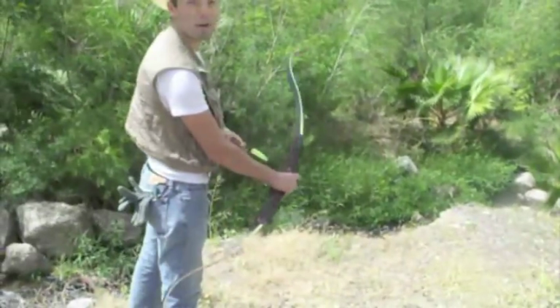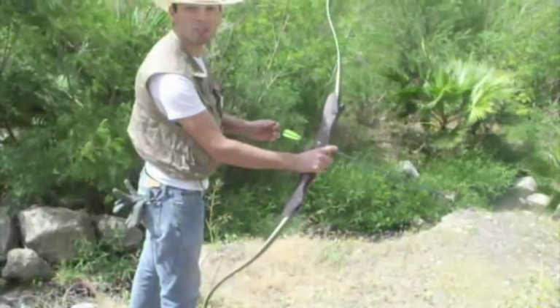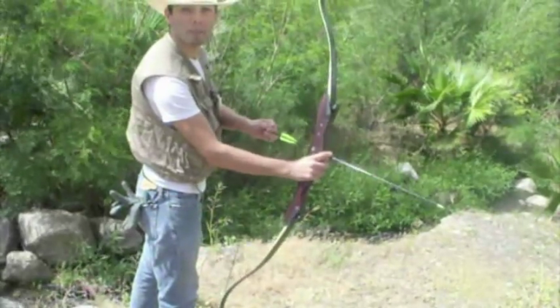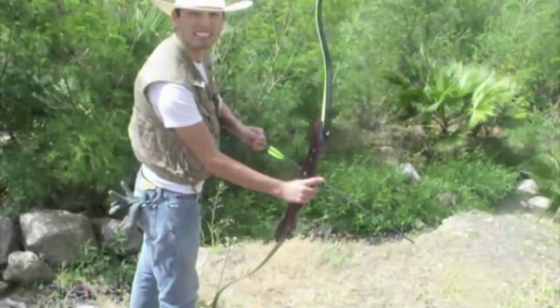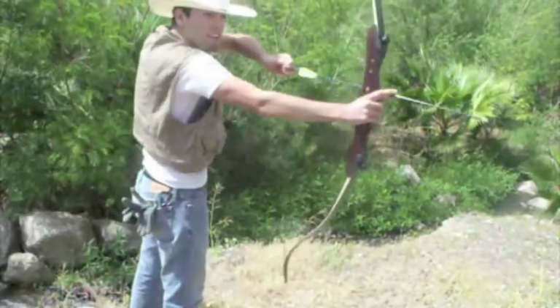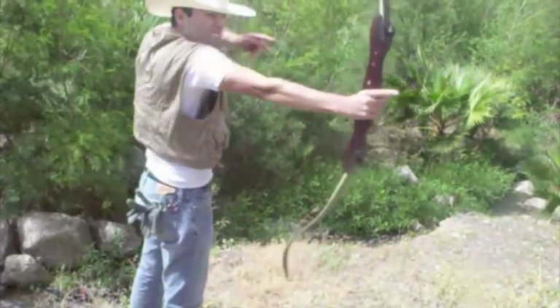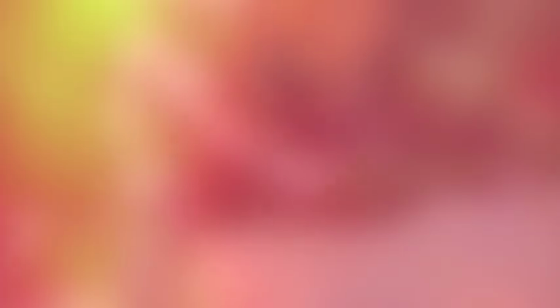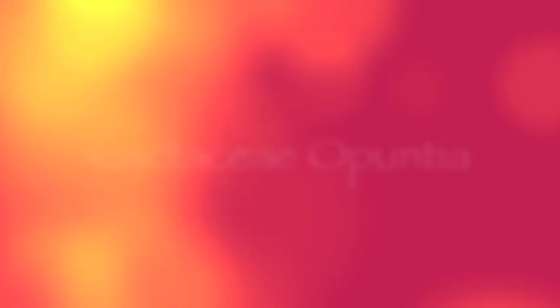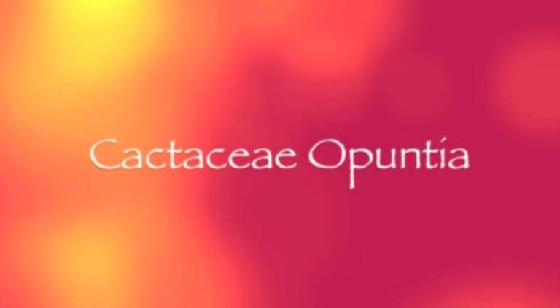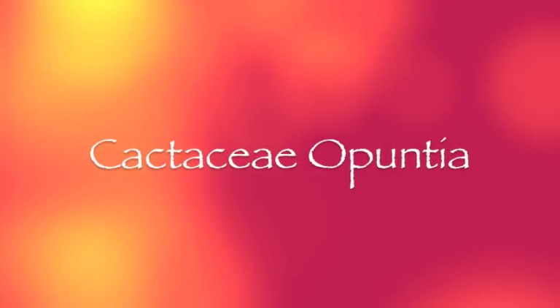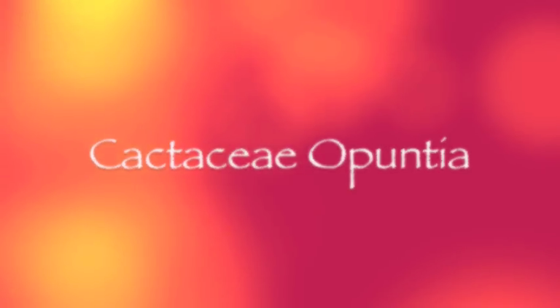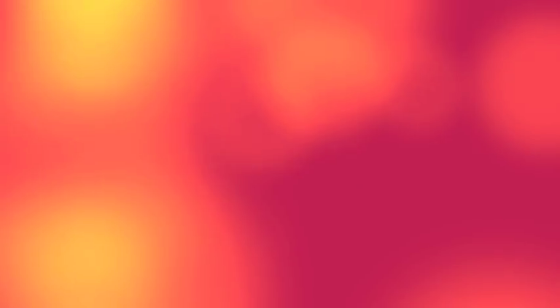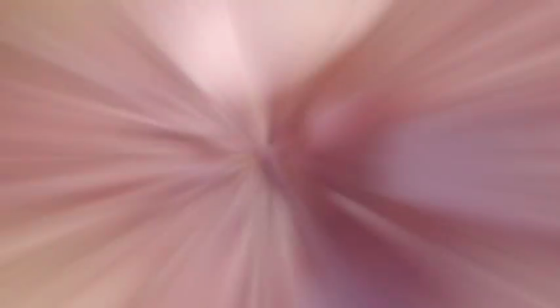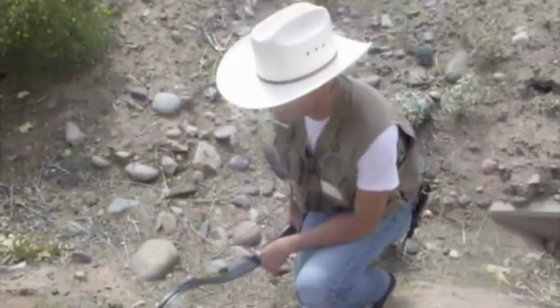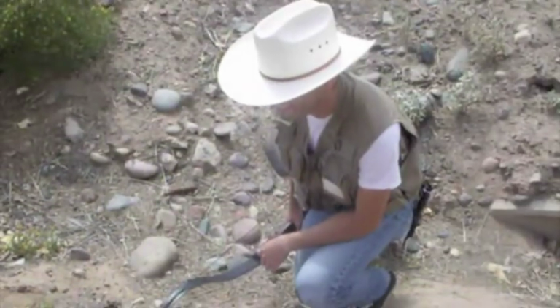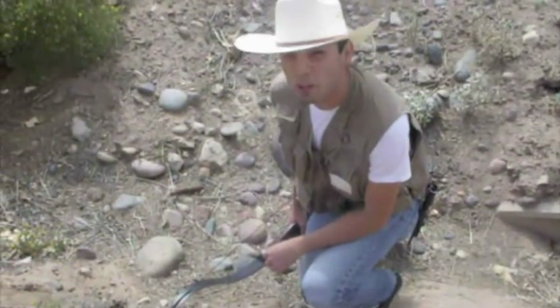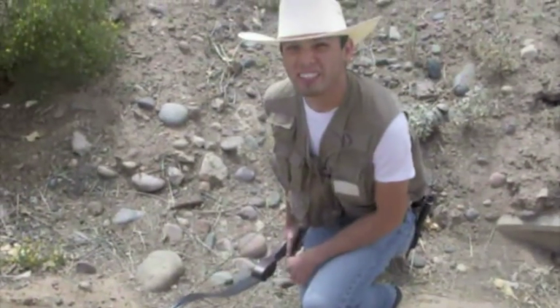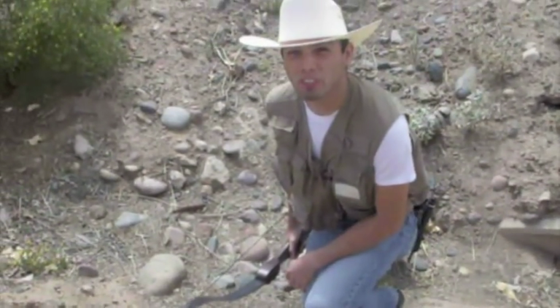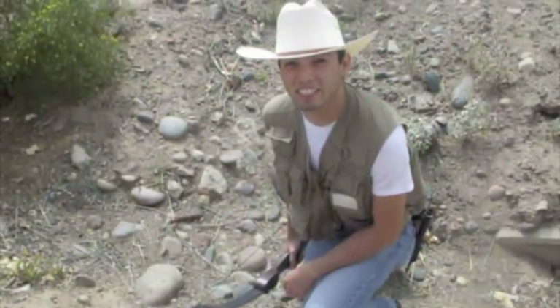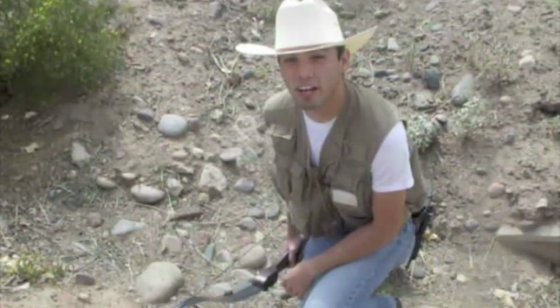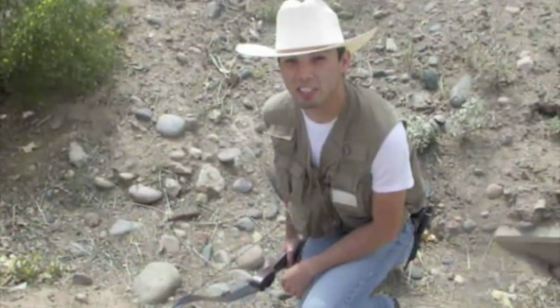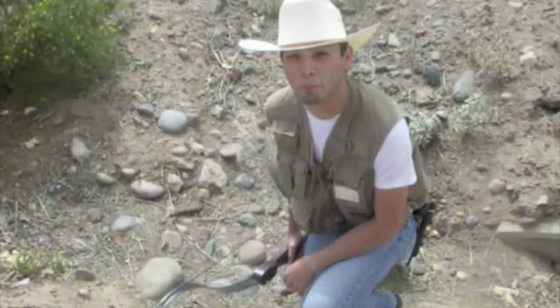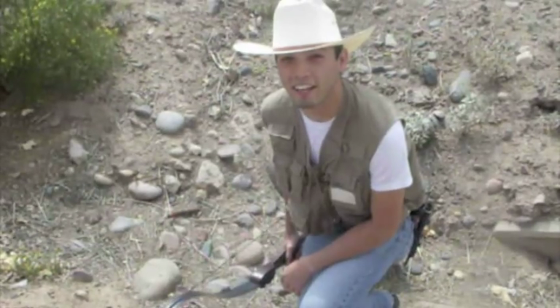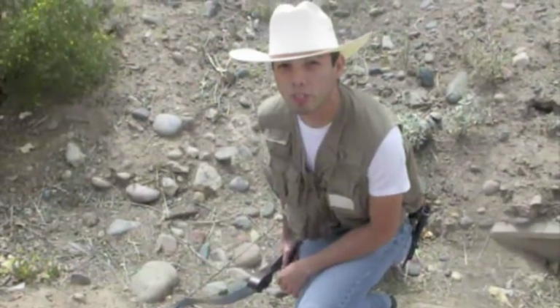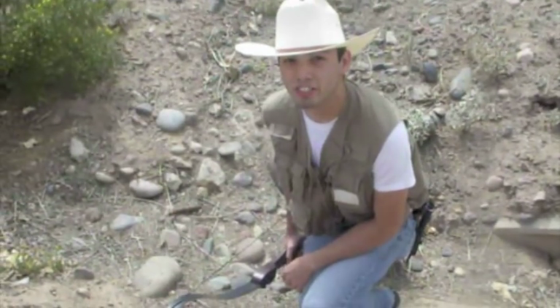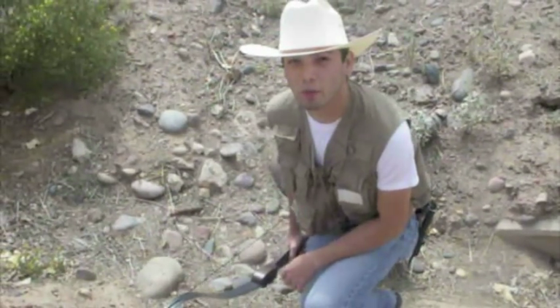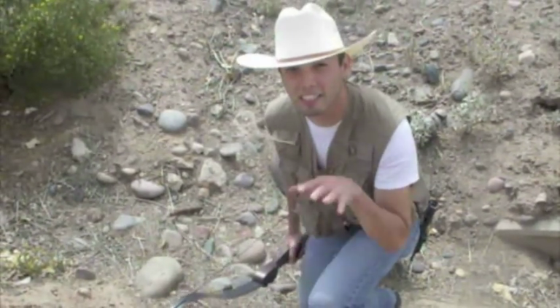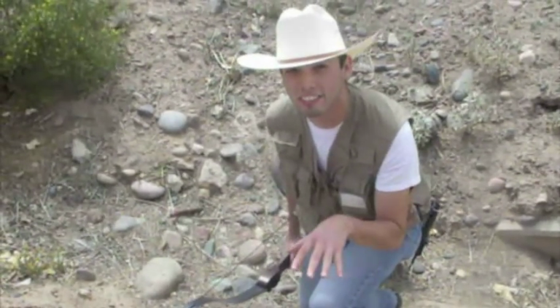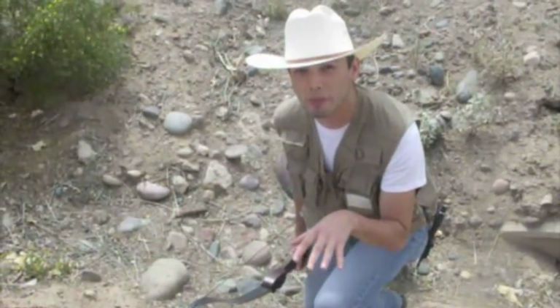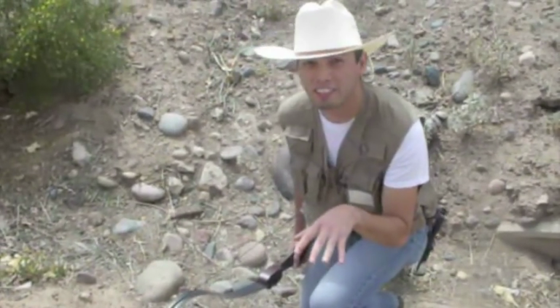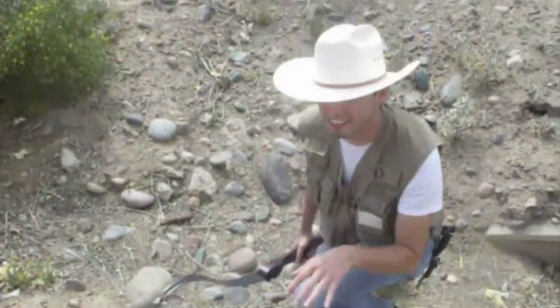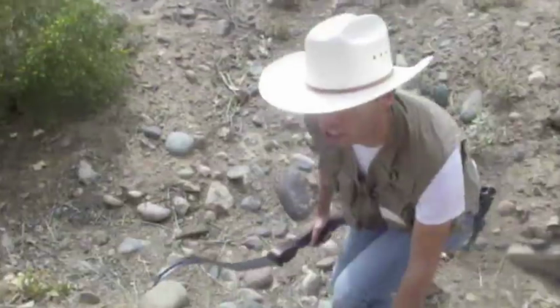I'm Steve Israel and I'm the cactus hunter. We're here in the Upper Sonoran Desert to try and catch the elusive Opuntia. We just spotted it right now and we're going to sneak up on it to make sure it doesn't attack us. Let's go.